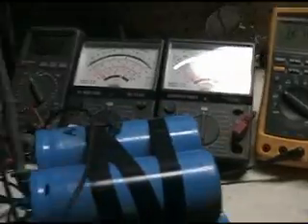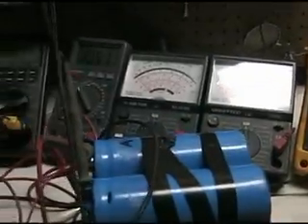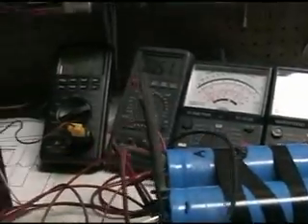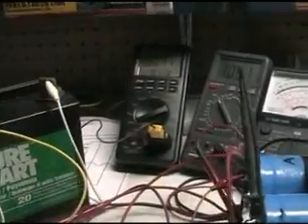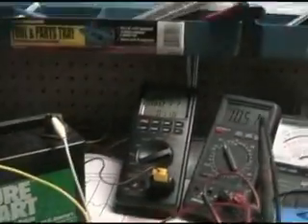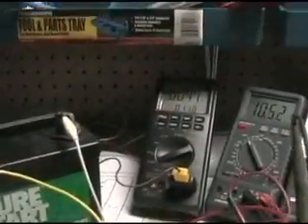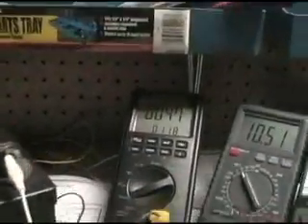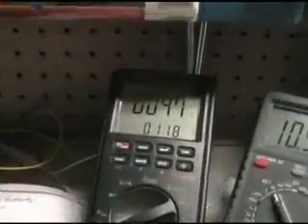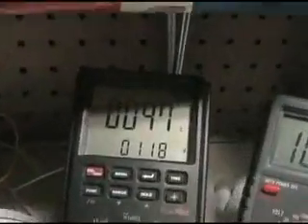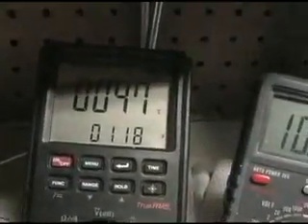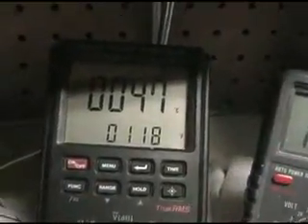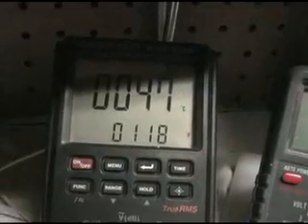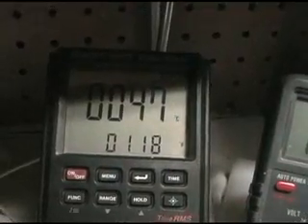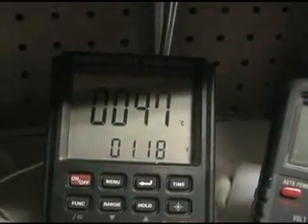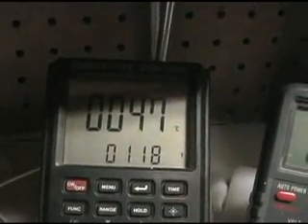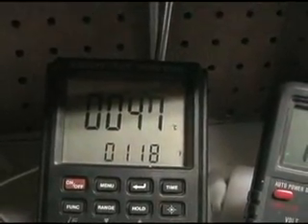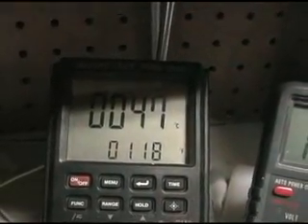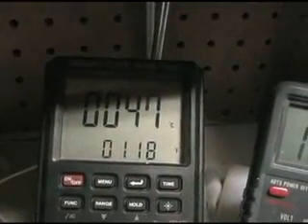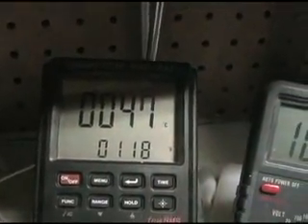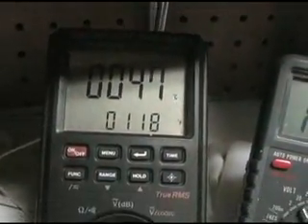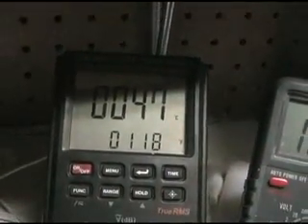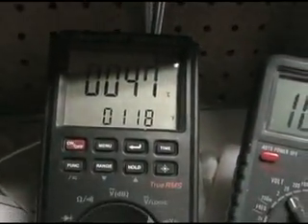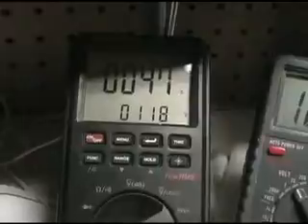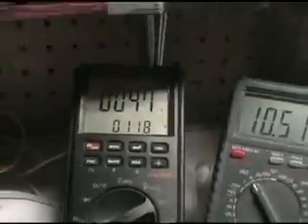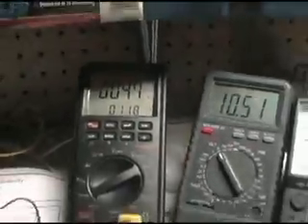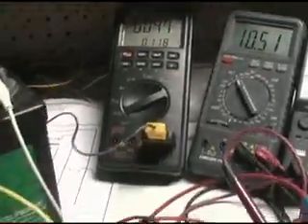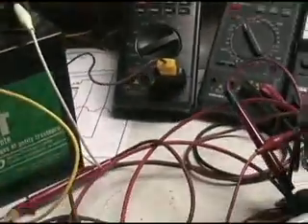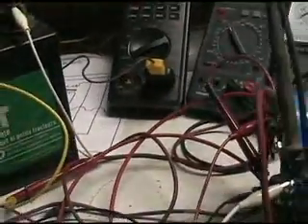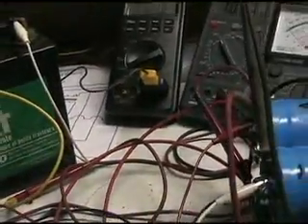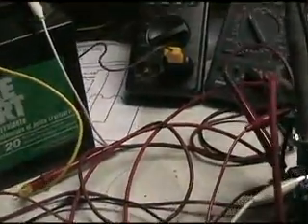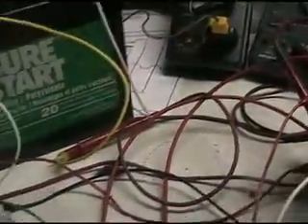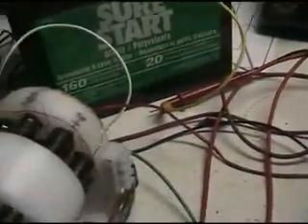So that's really about it for what I'm going to show. Let's take the reading of the temperature again before we stop it — 47 degrees, 118 Fahrenheit. So it's getting pretty warm.